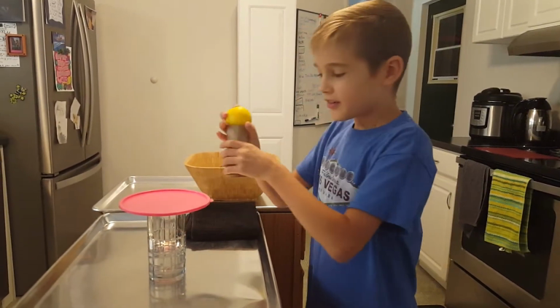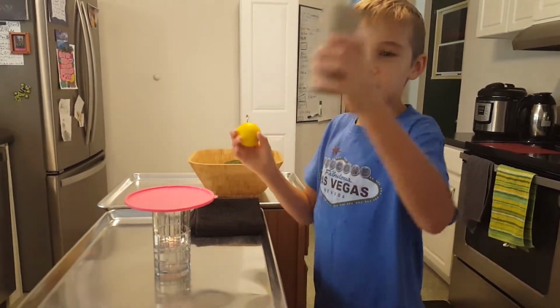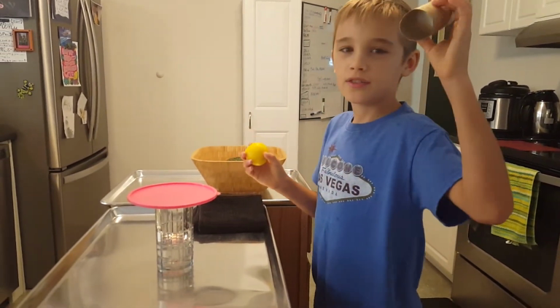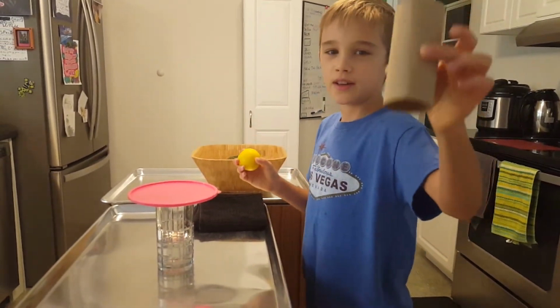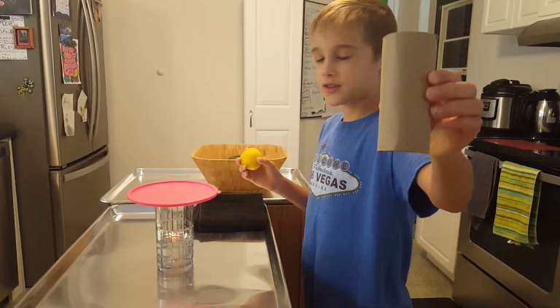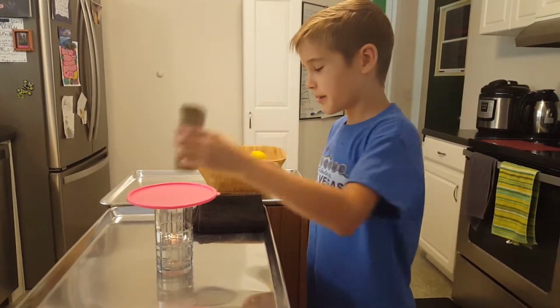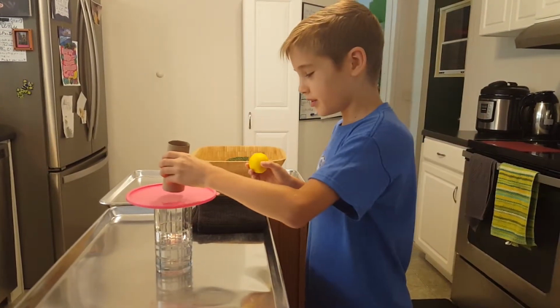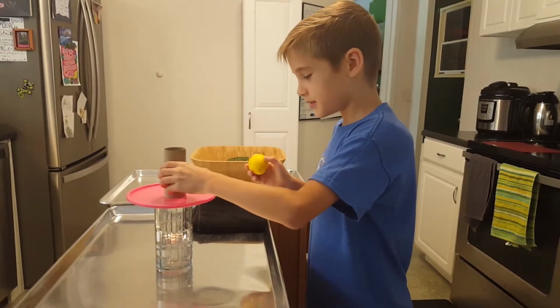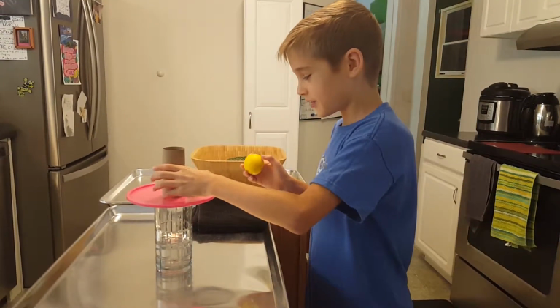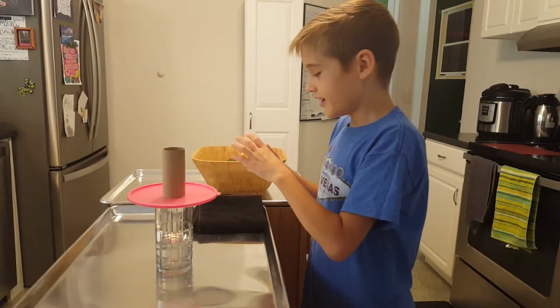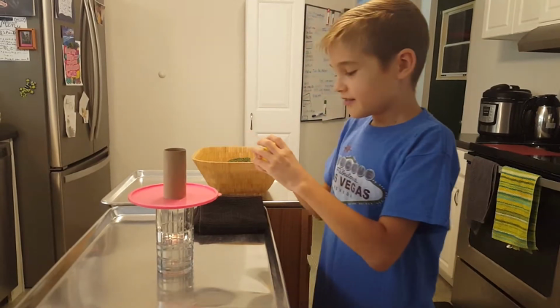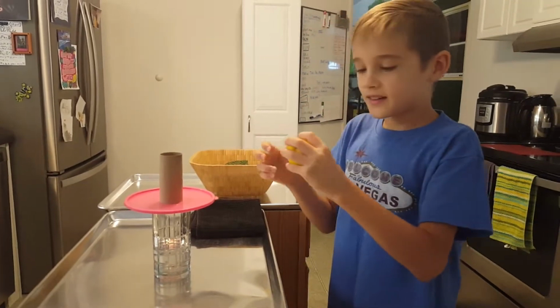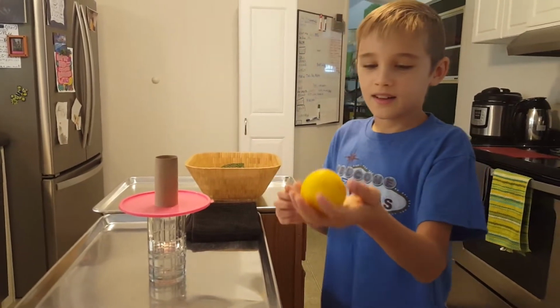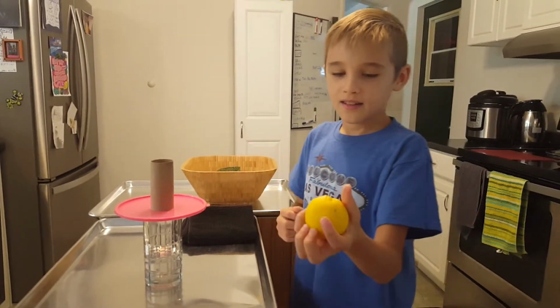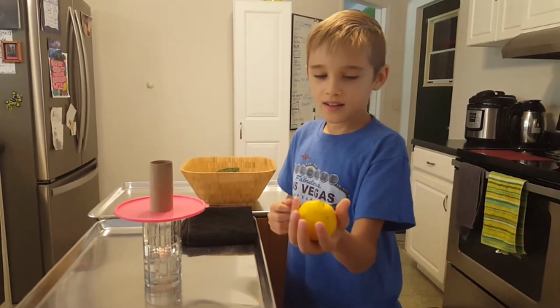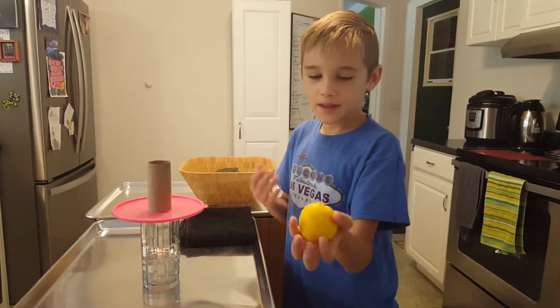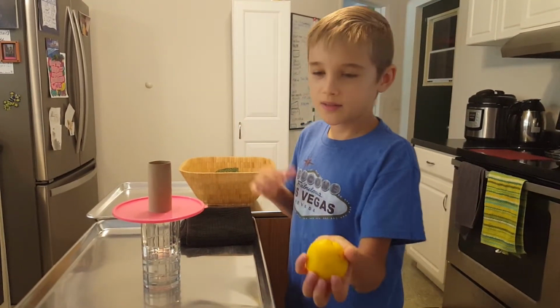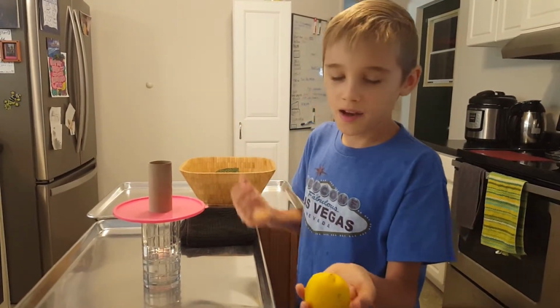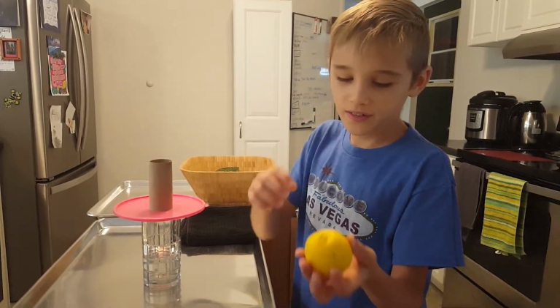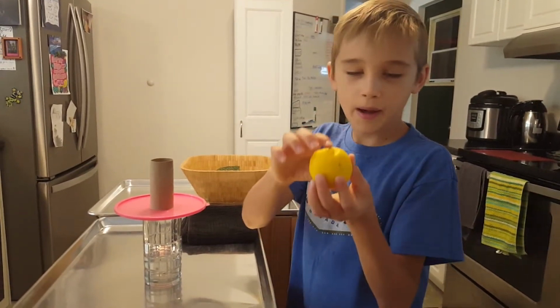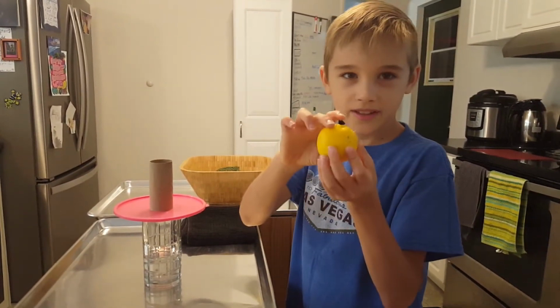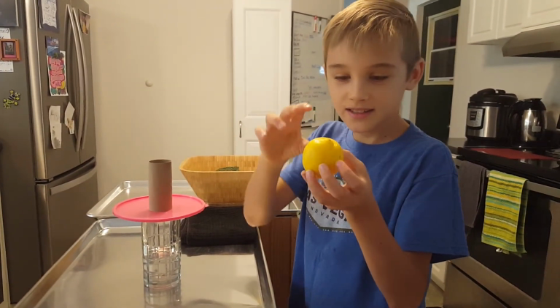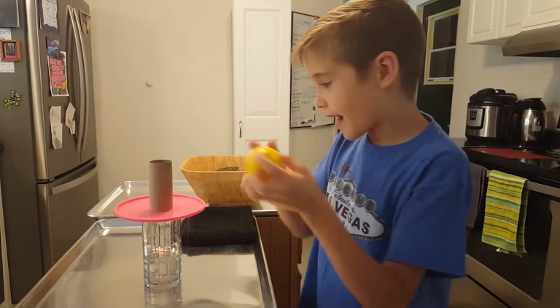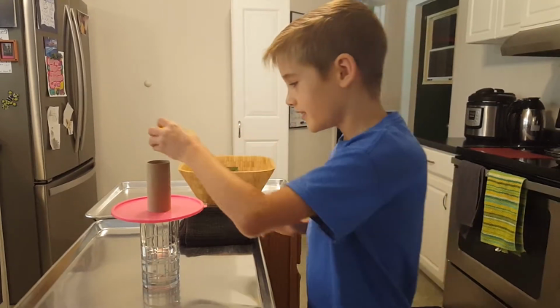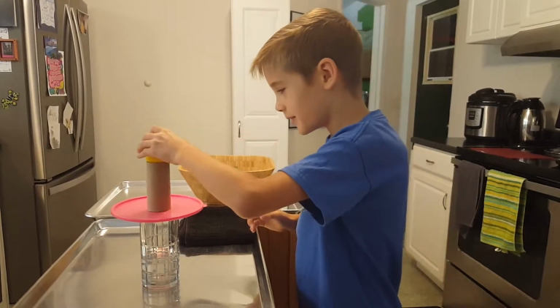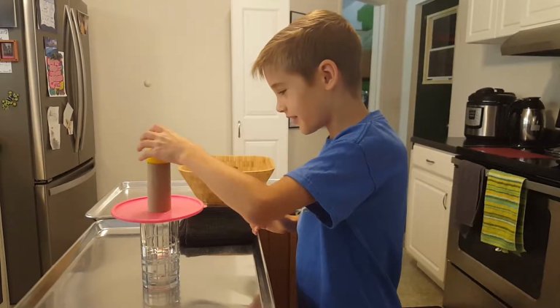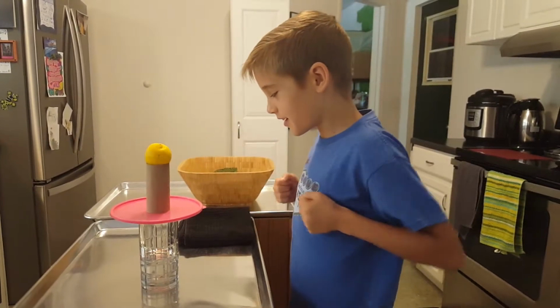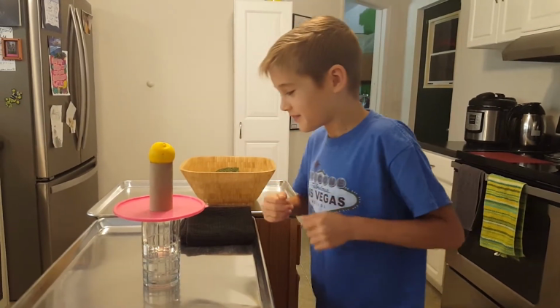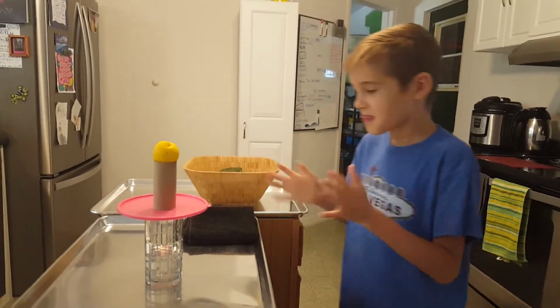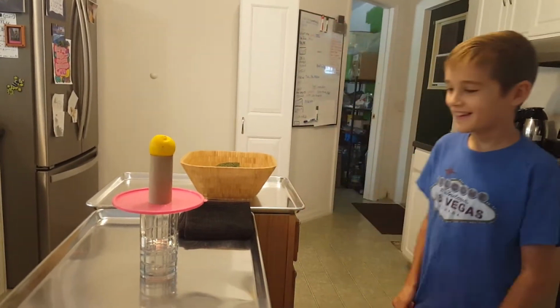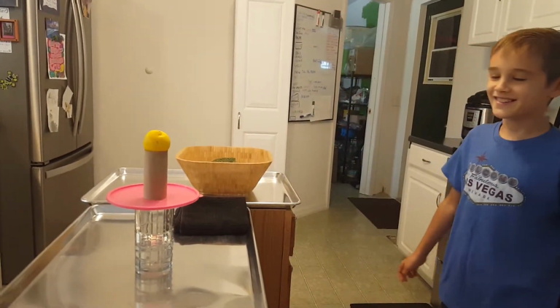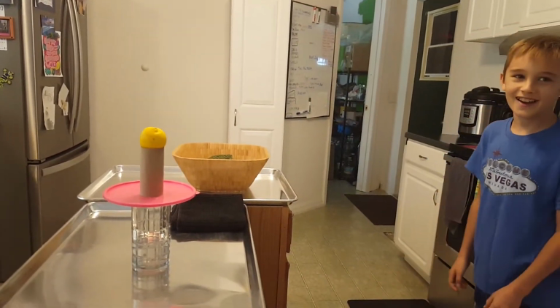Find yourself one of these toilet paper rolls, put it right there. Find a lemon, whatever, that's about this size, that's round, put it on top of there, and you're good to go.